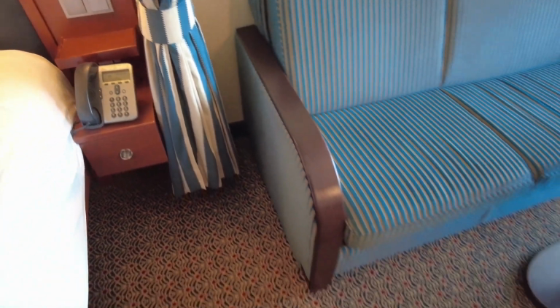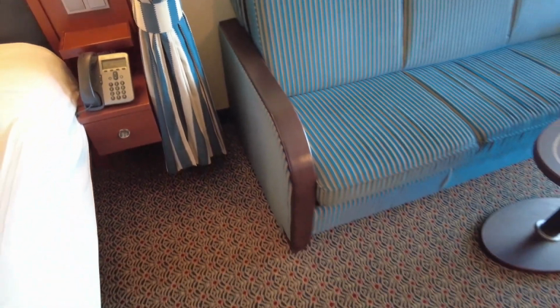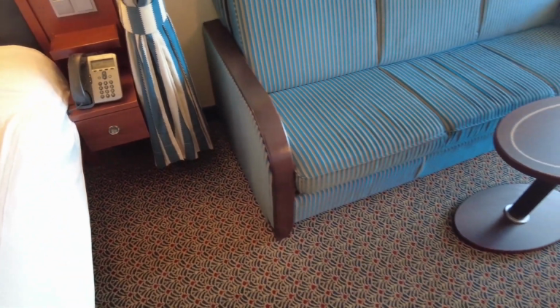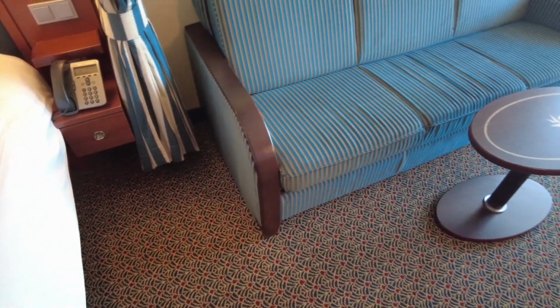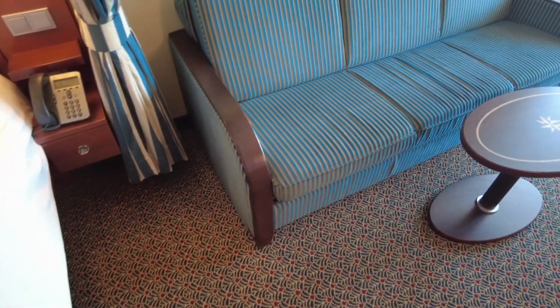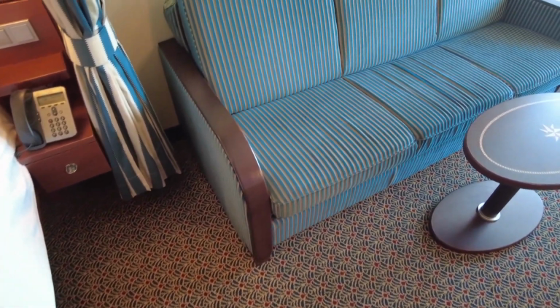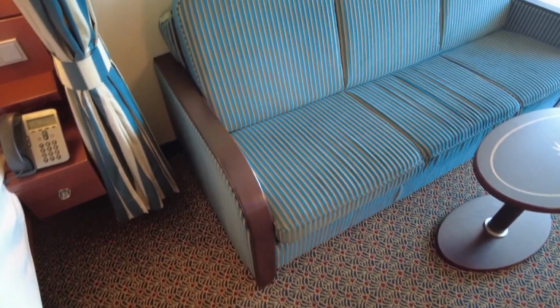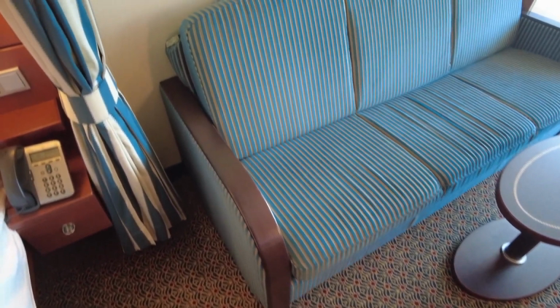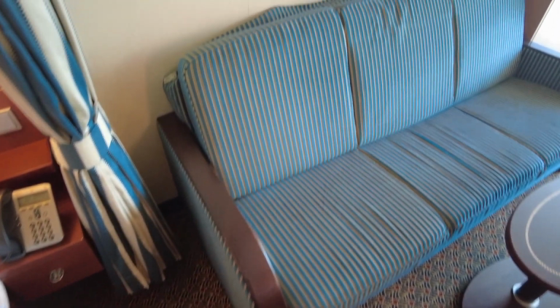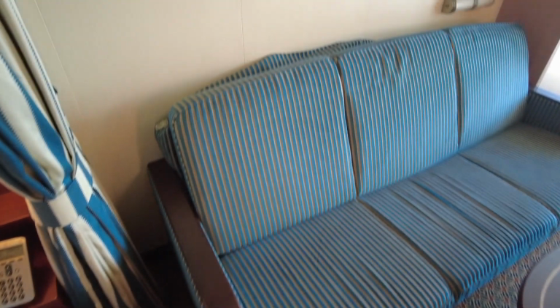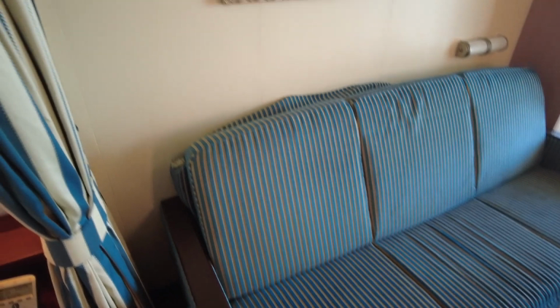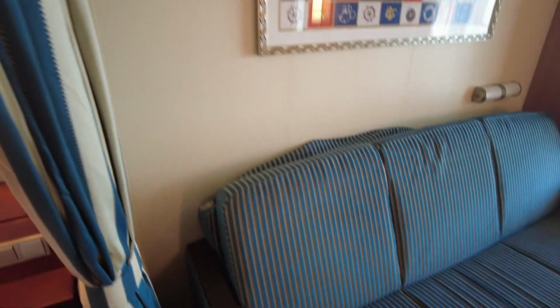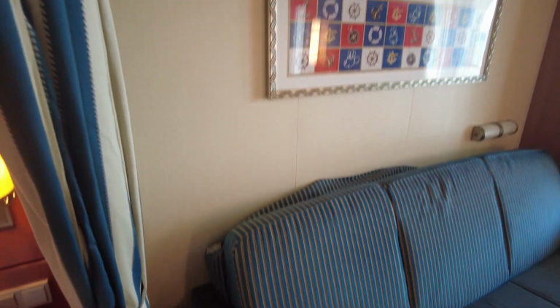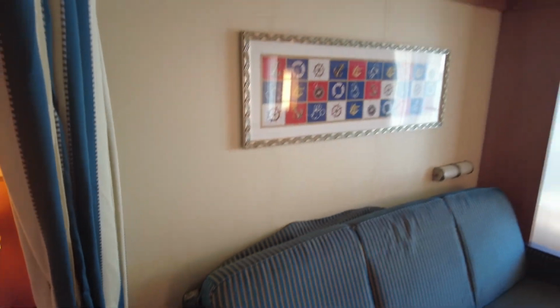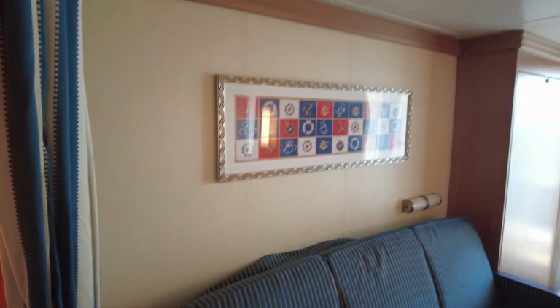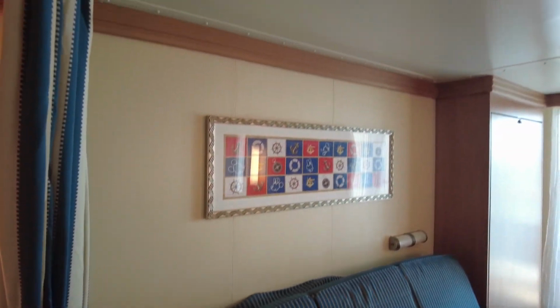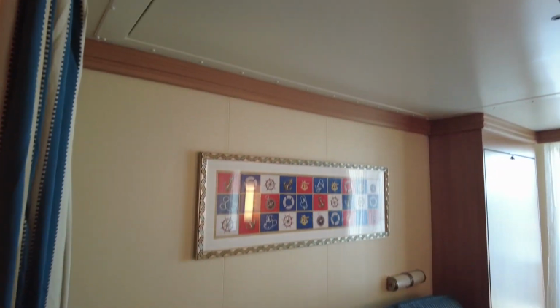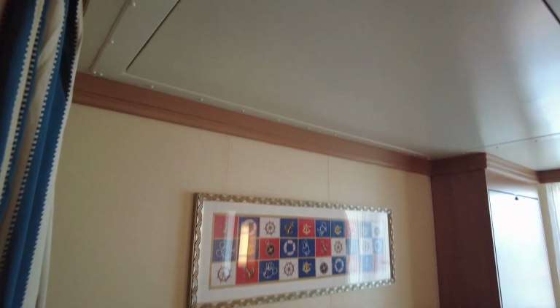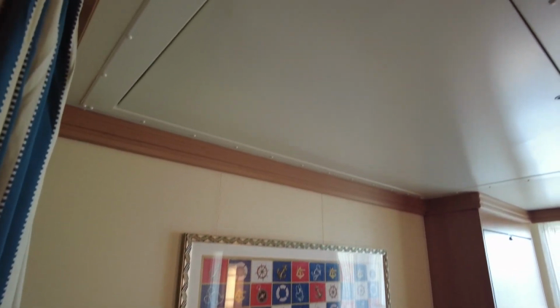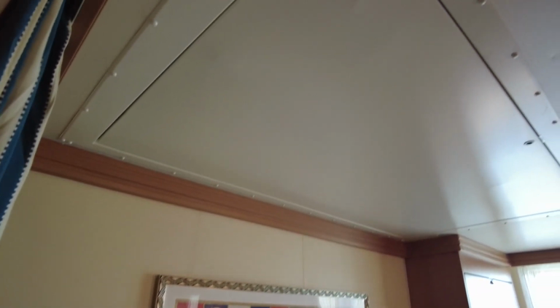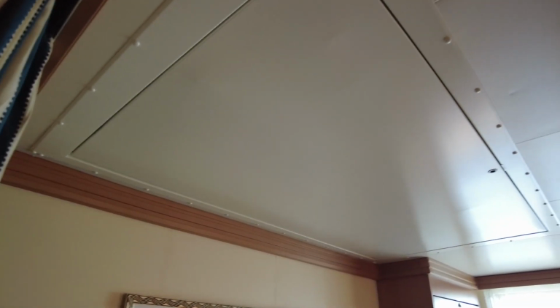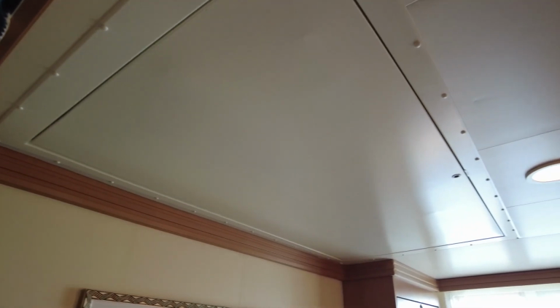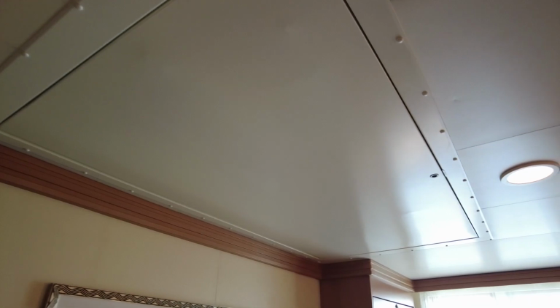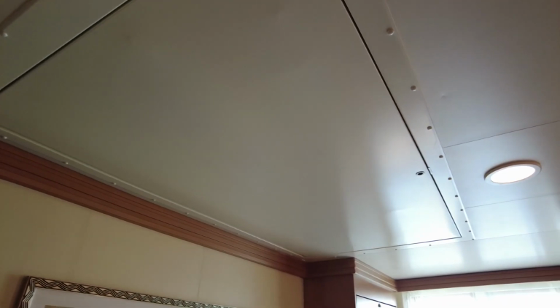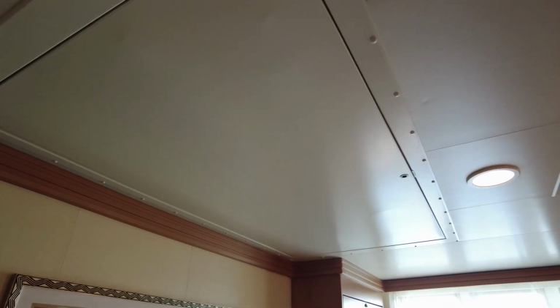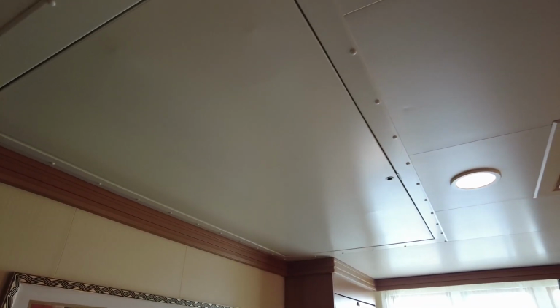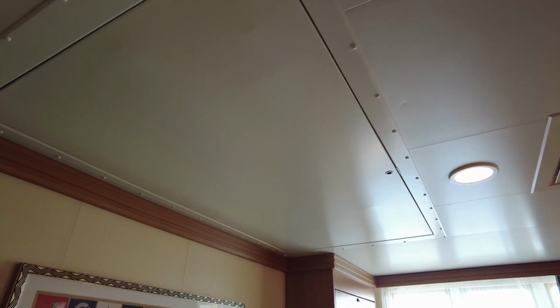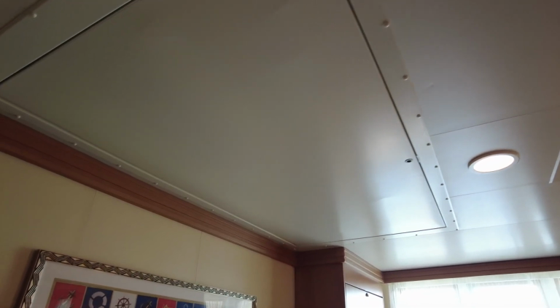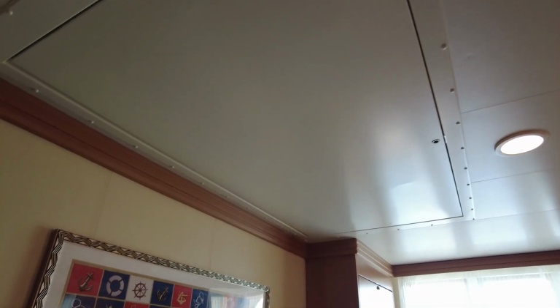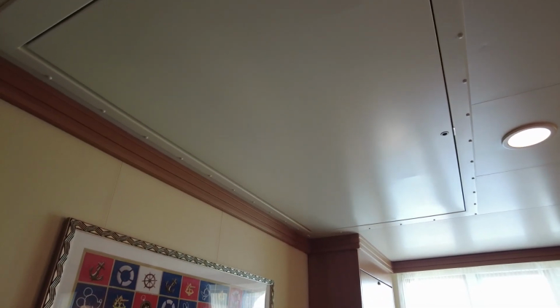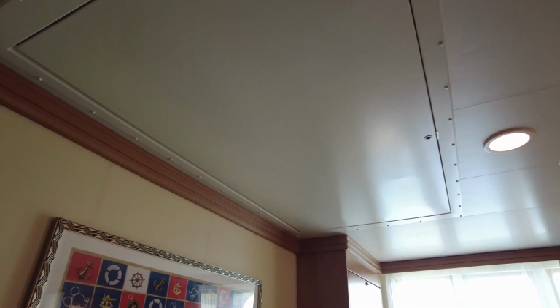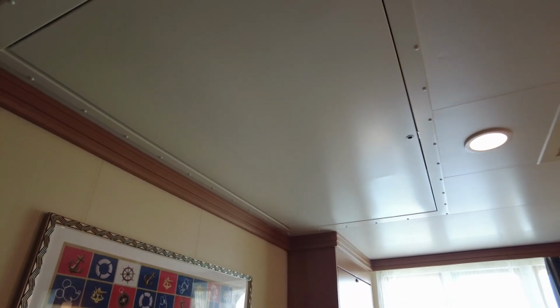There is a privacy curtain that can be drawn to separate the two parts of the room. This couch pulls out into a twin size bed, and a twin size bed also comes down from the ceiling. Your stateroom host will take care of that for you if that's something you want made up each night.